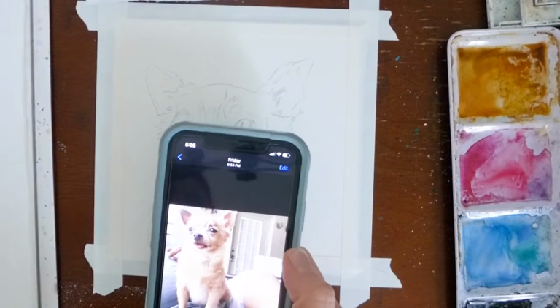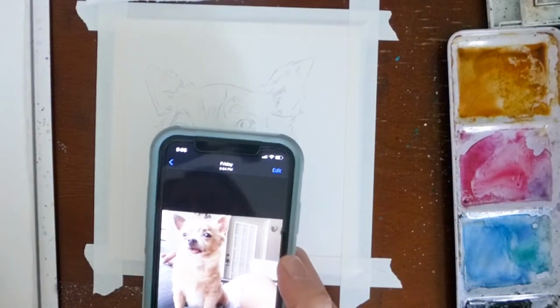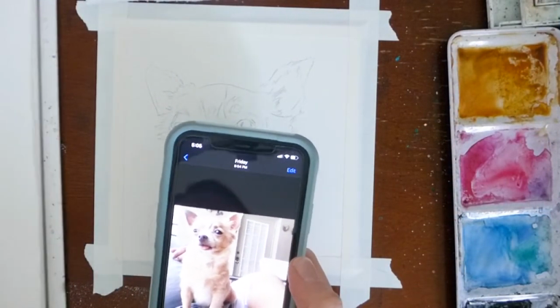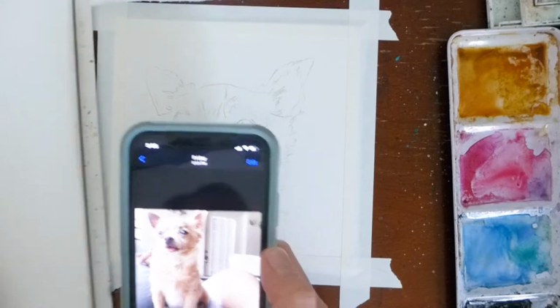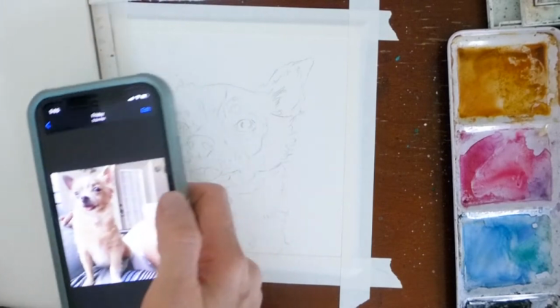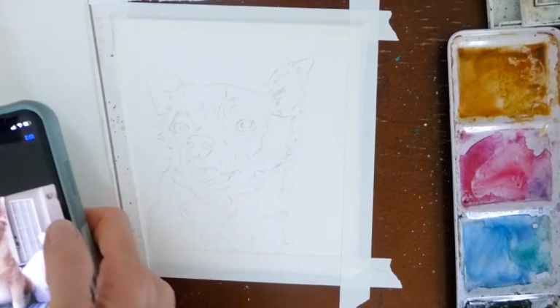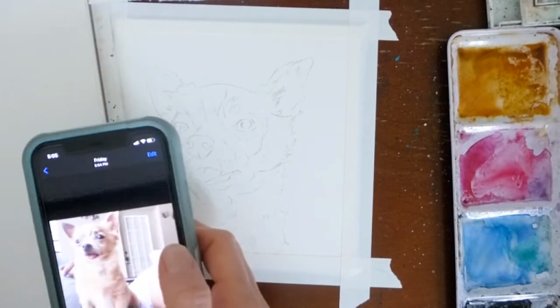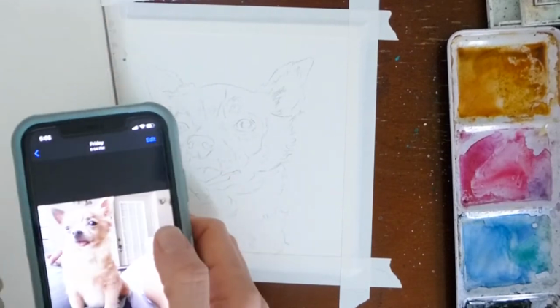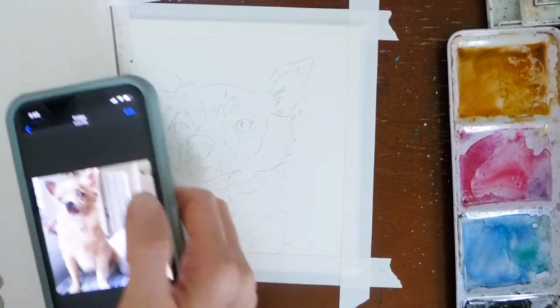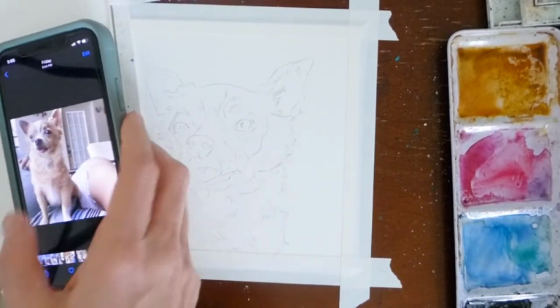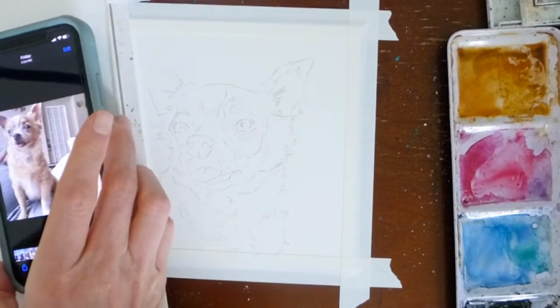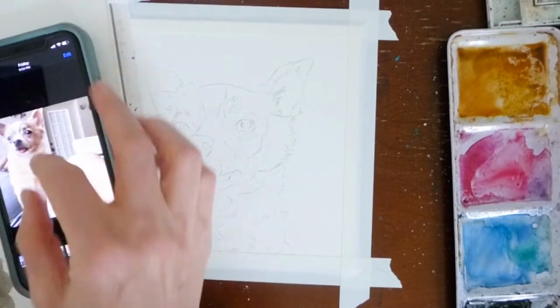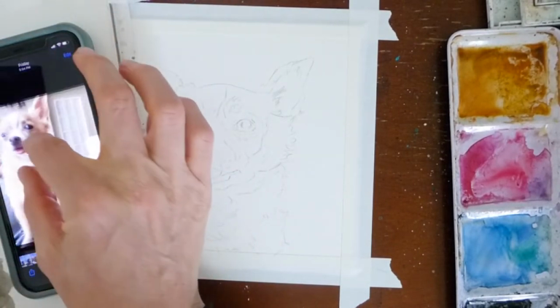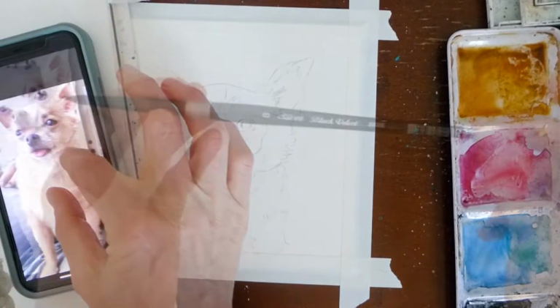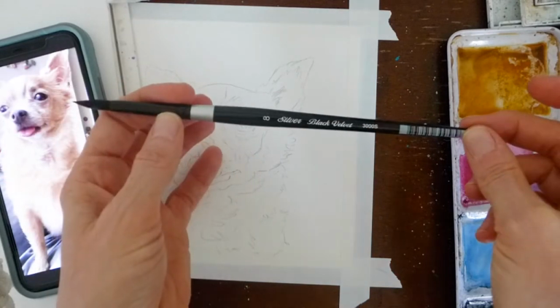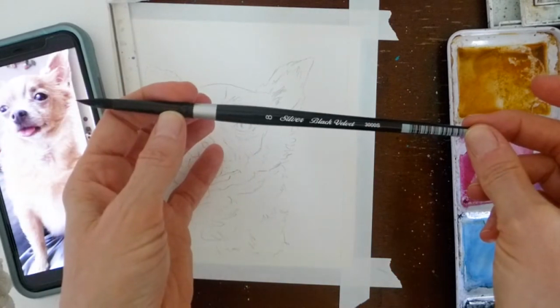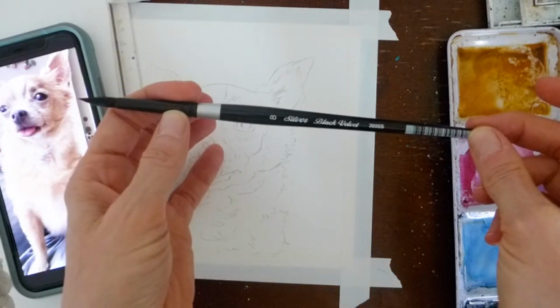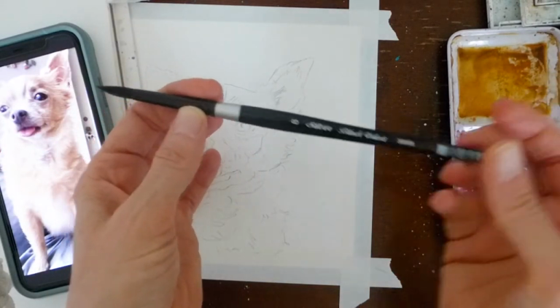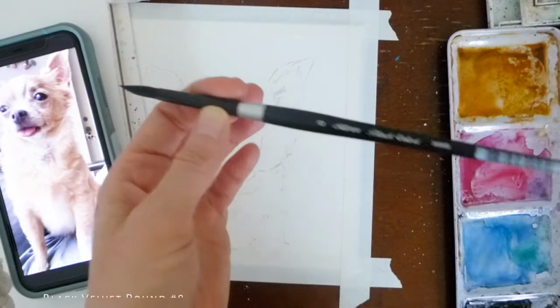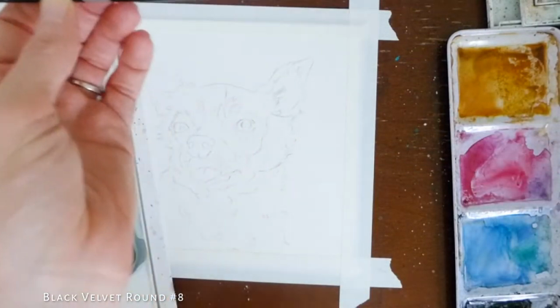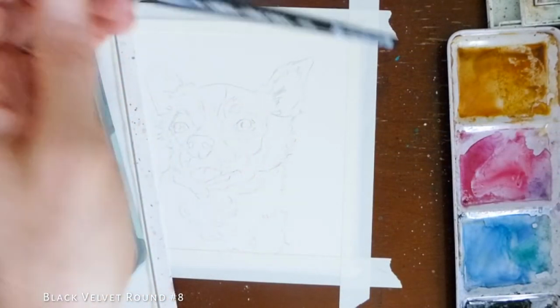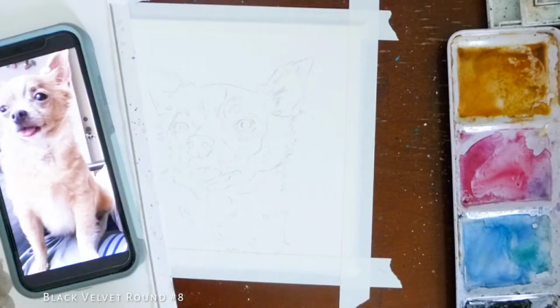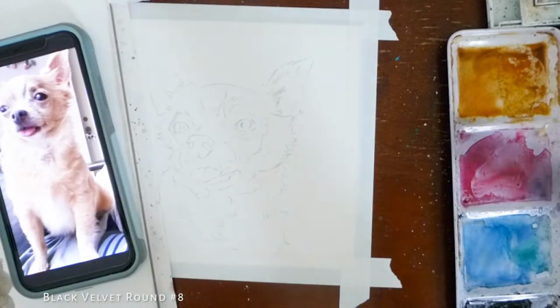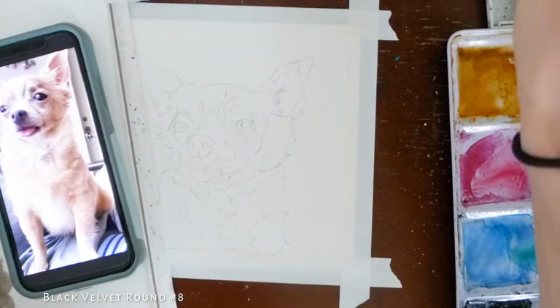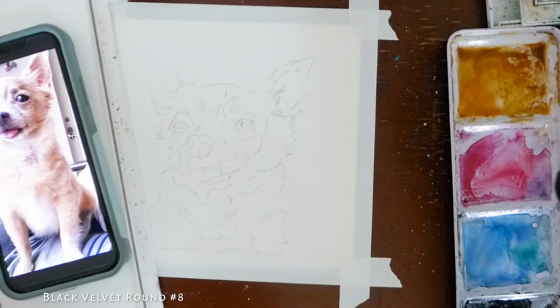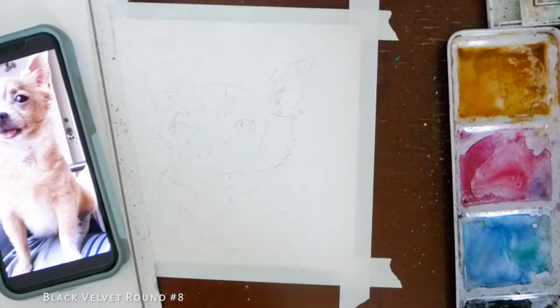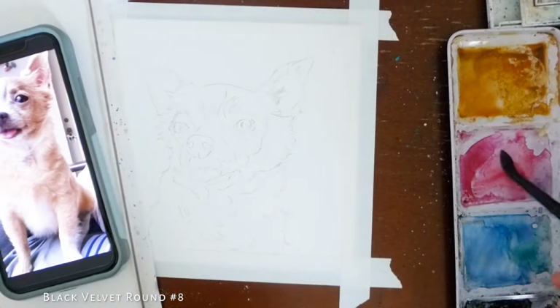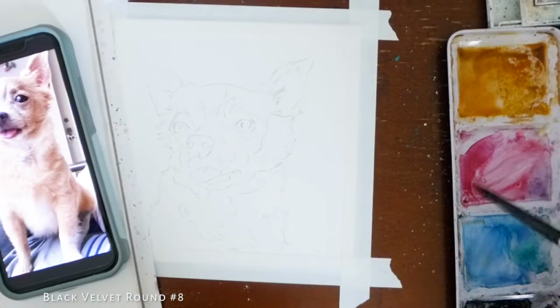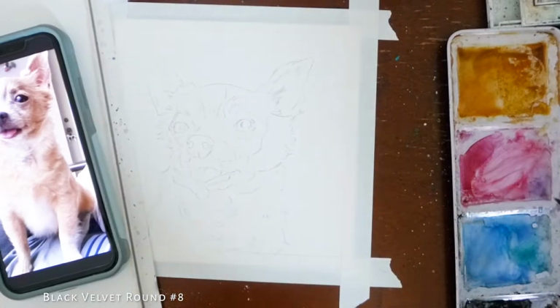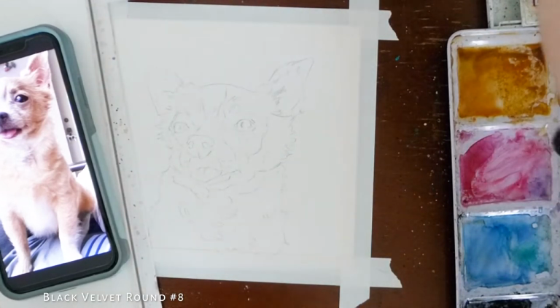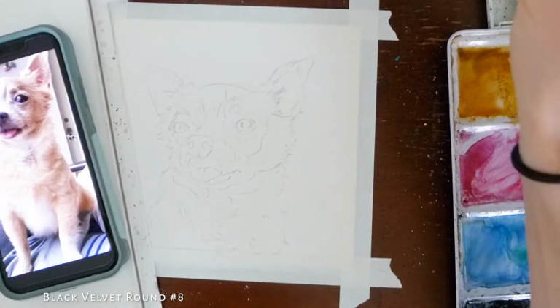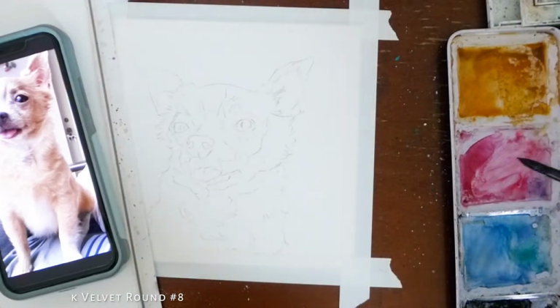Now comes the fun part — we're going to paint. Here's my picture of Lucky; I'm going to sit it right down next to me. For most of the painting, I'm going to be using this Black Velvet No. 8 watercolor brush. There are a couple places where I'm going to use a different brush, and I'll point those out when I do.